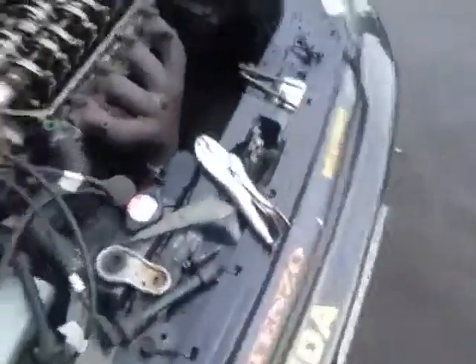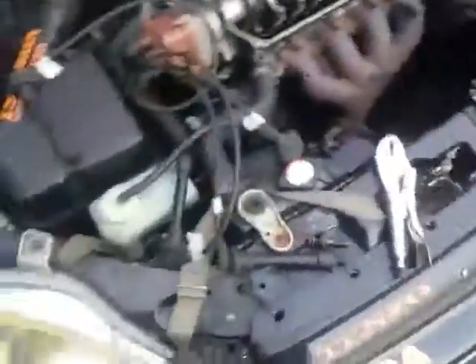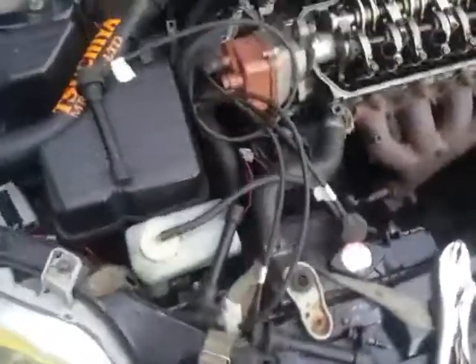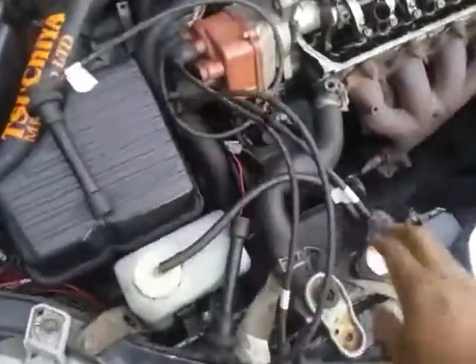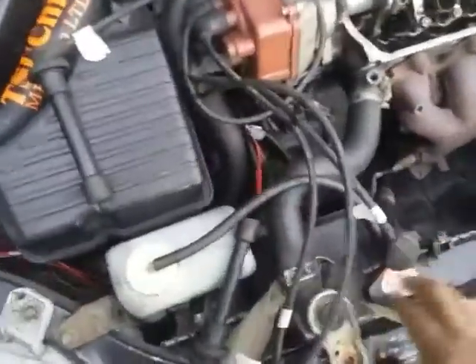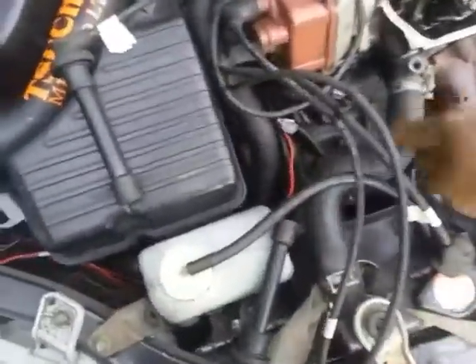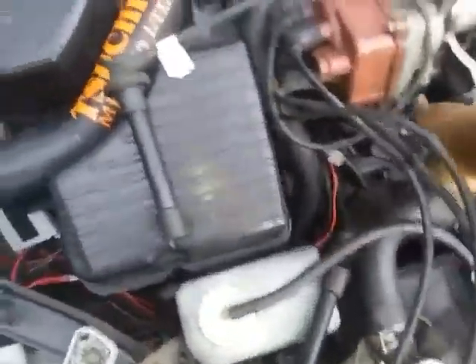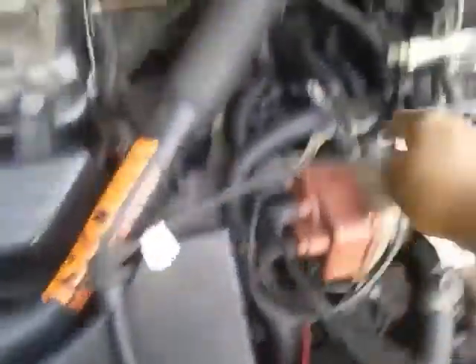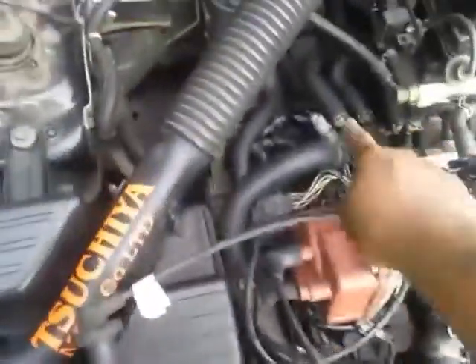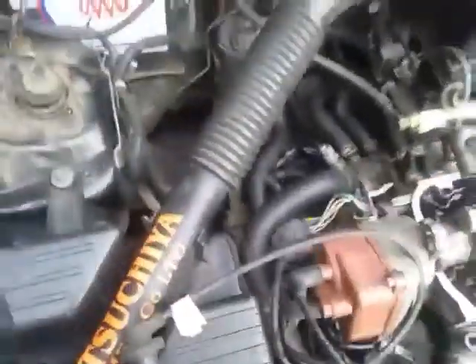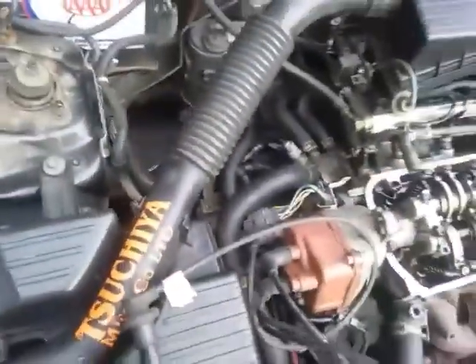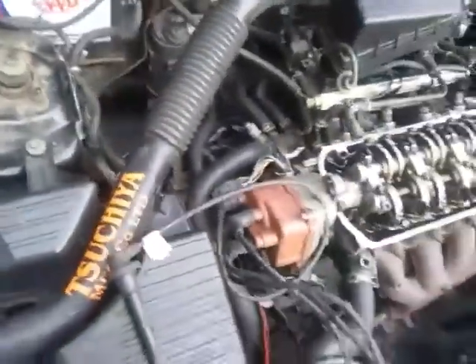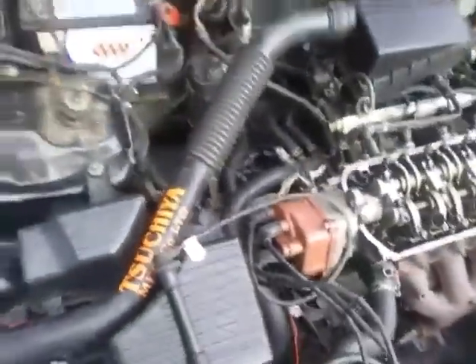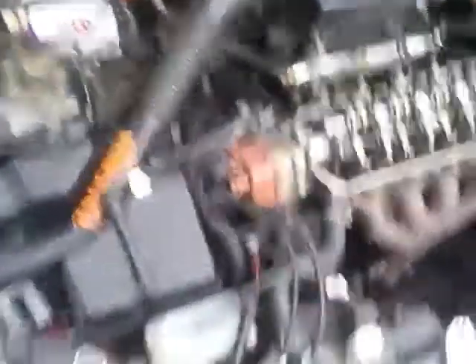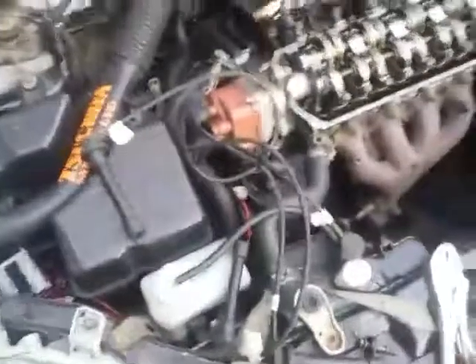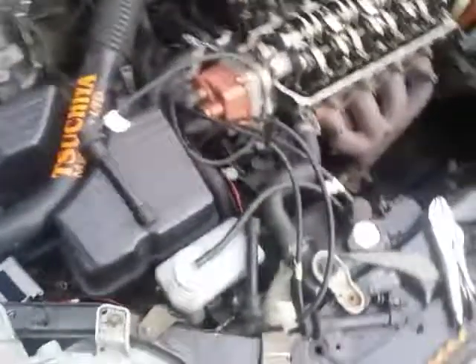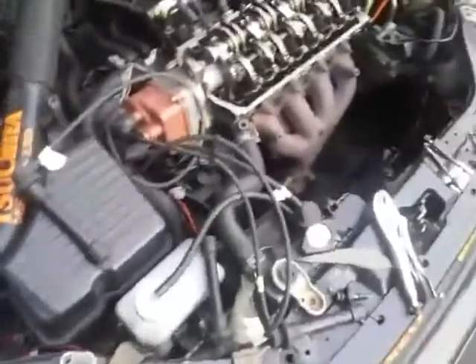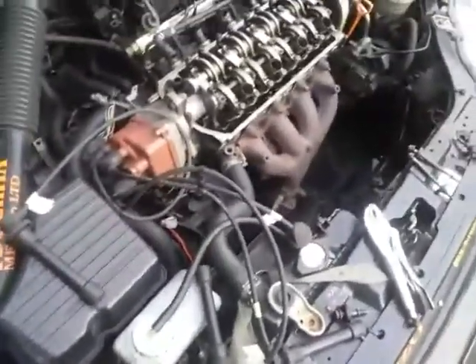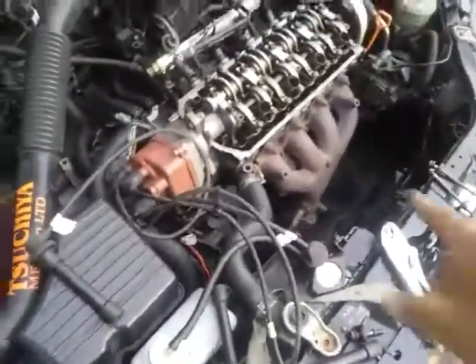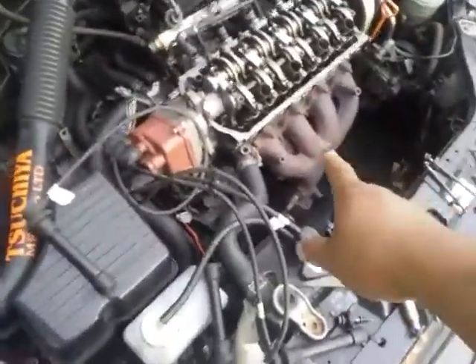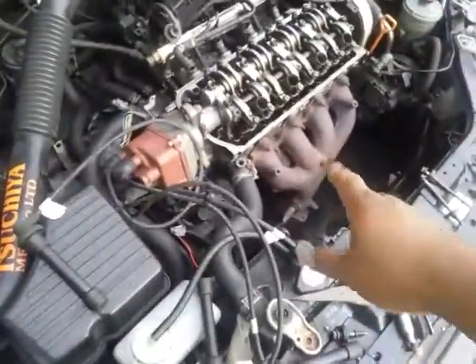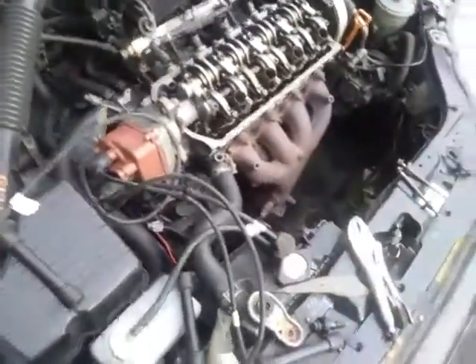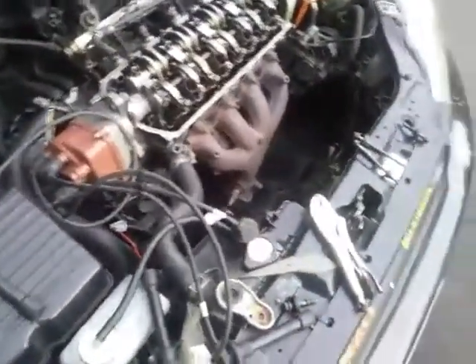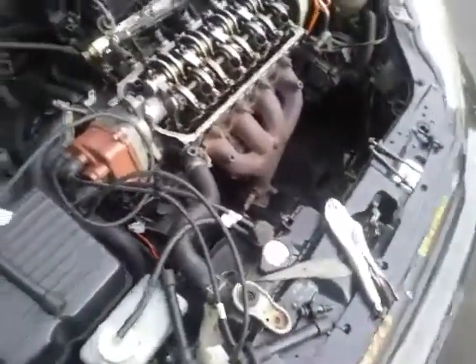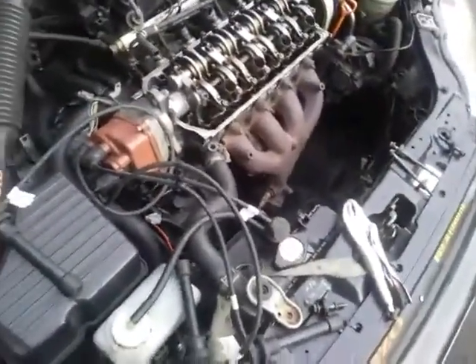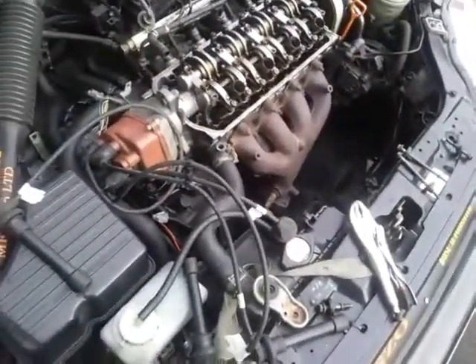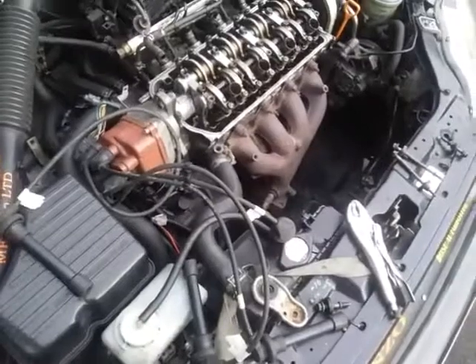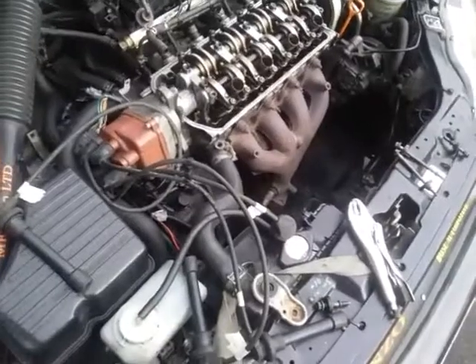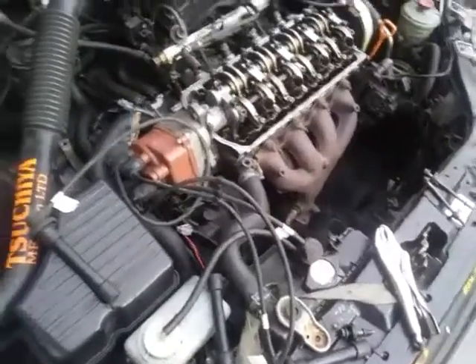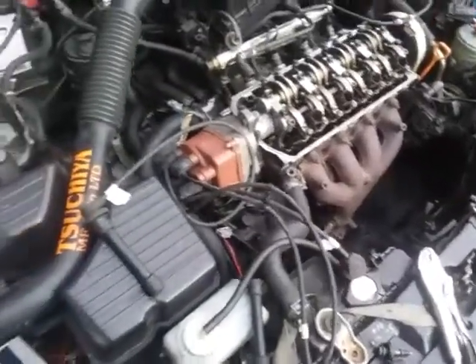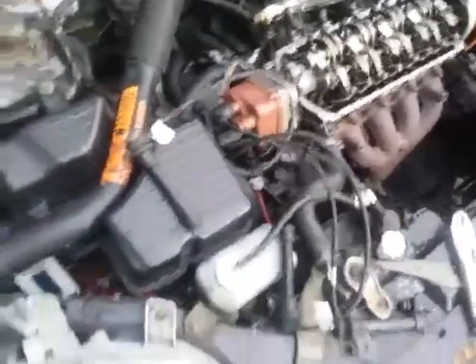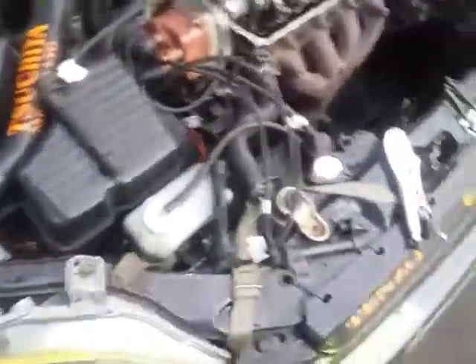I've replaced a couple things here — hoses, plugs, a lot of stuff on this one. But the guy who had it, he replaced a lot of stuff too. I got a manifold for that too. I need to pull that one off, but getting under the car is a pain in the ass.